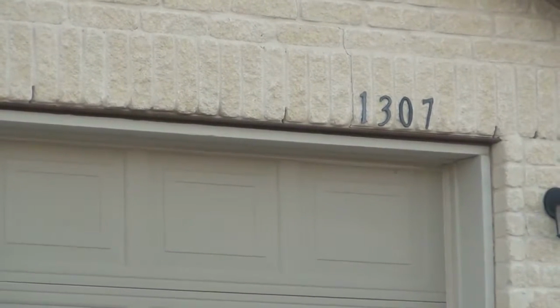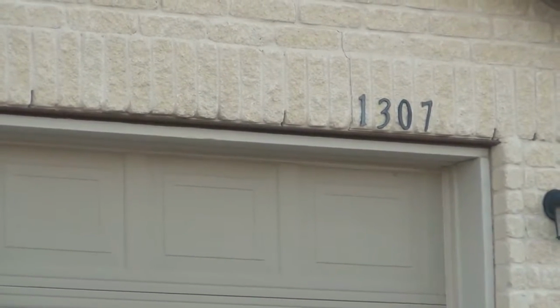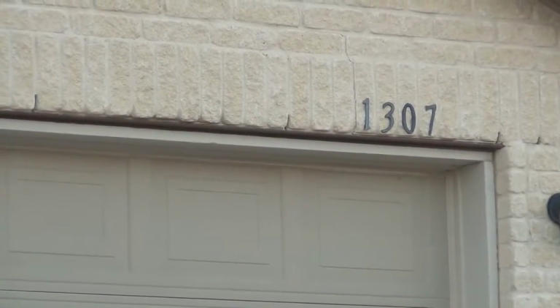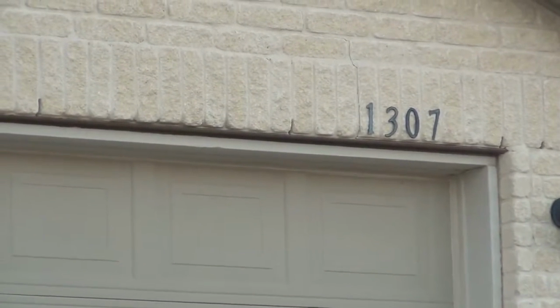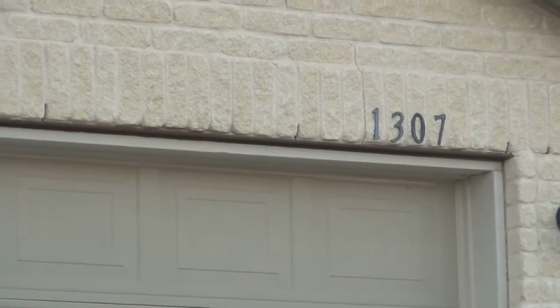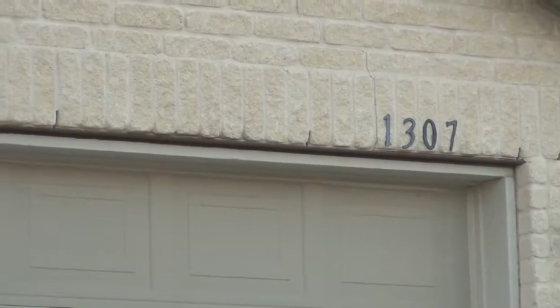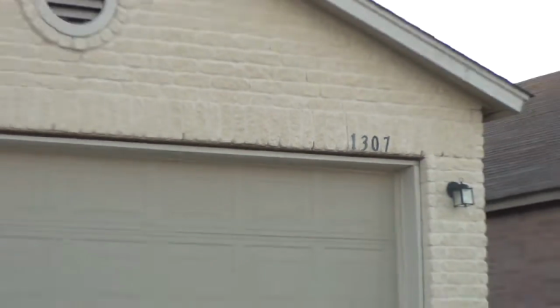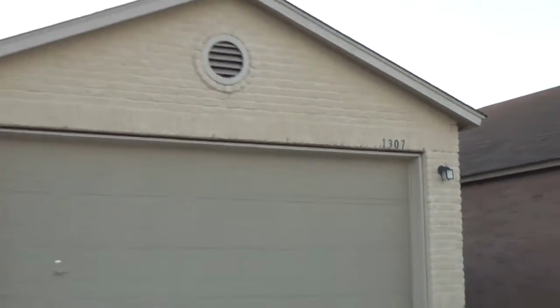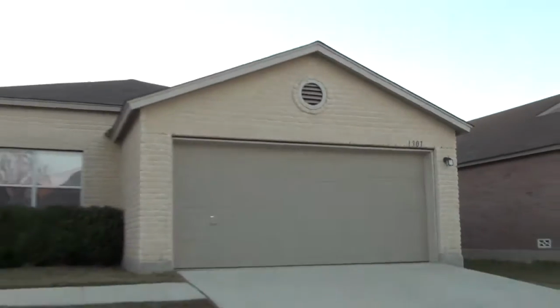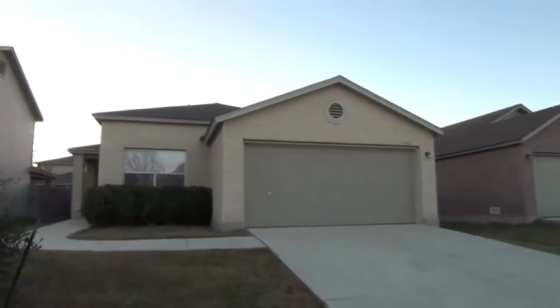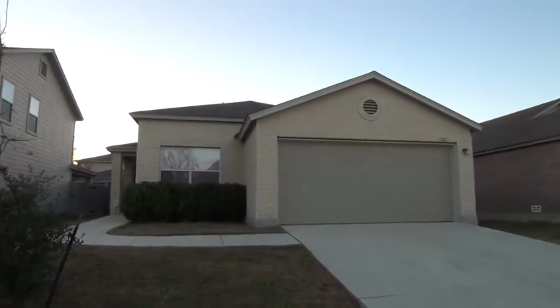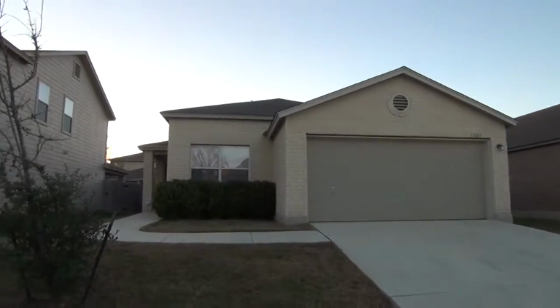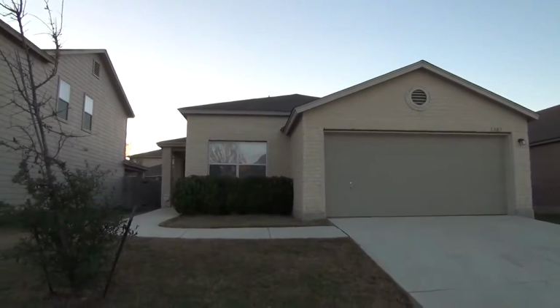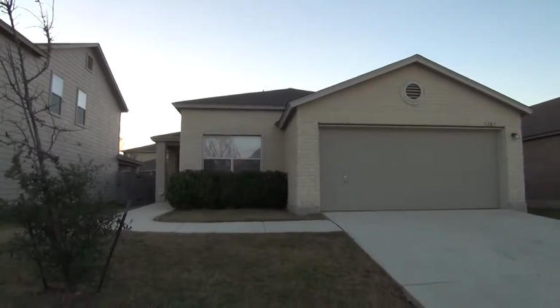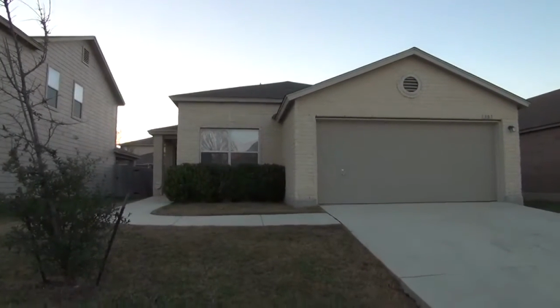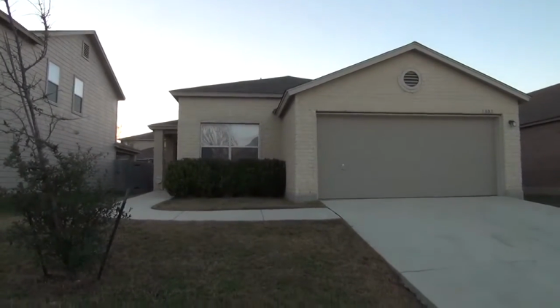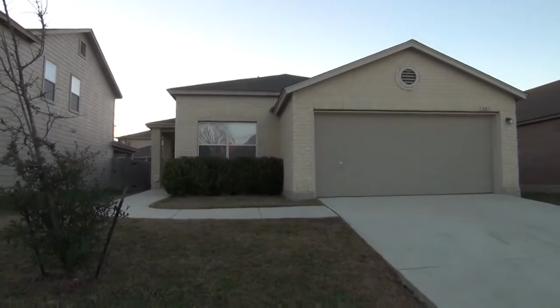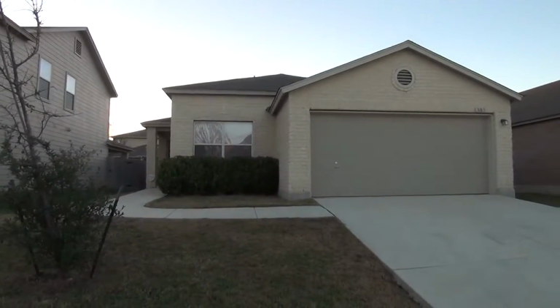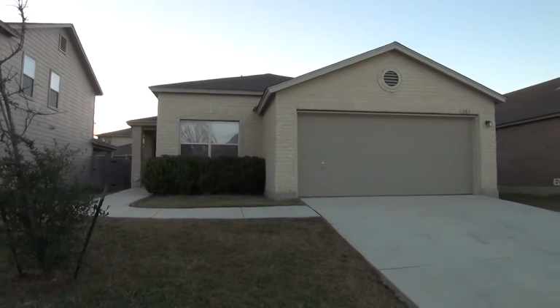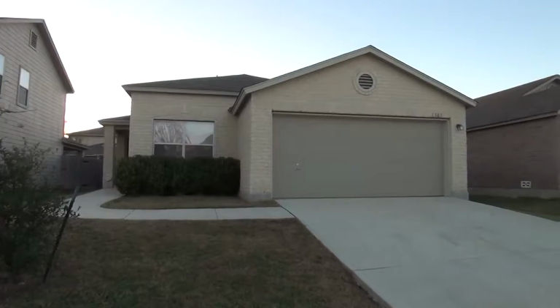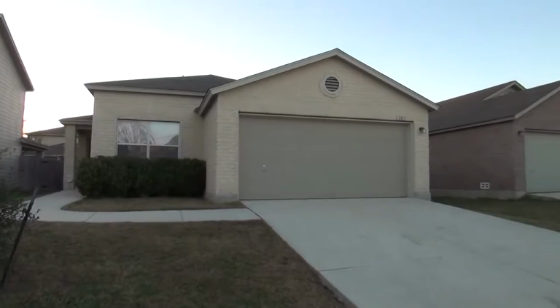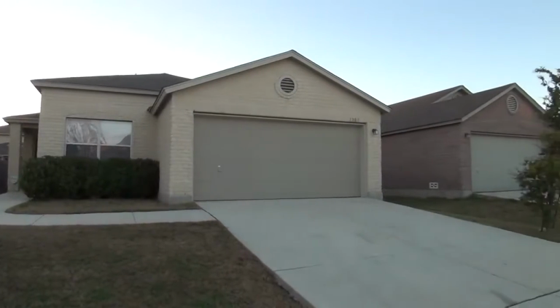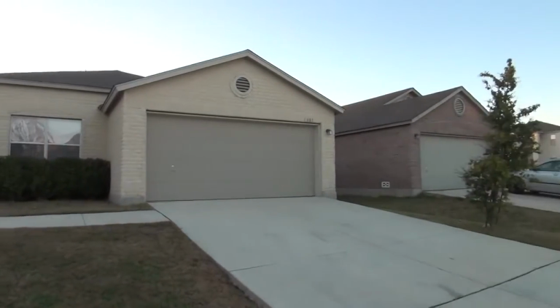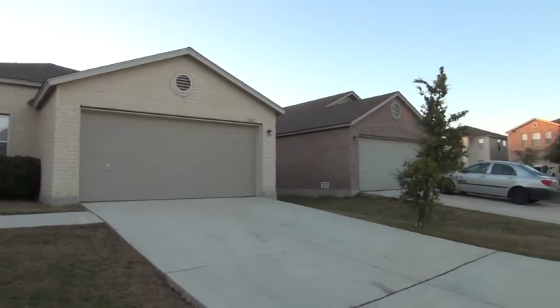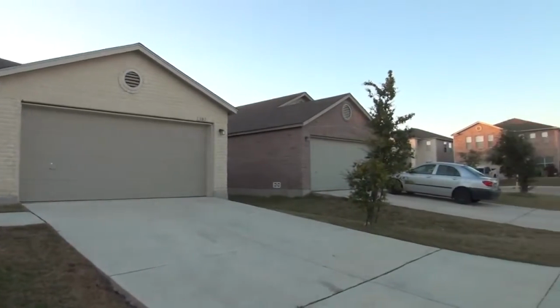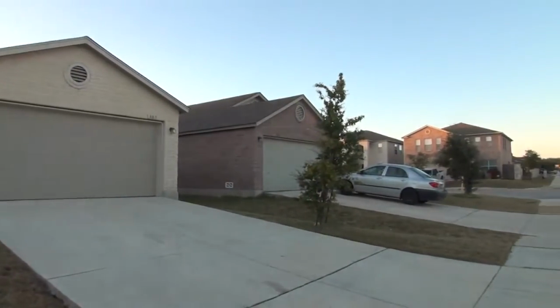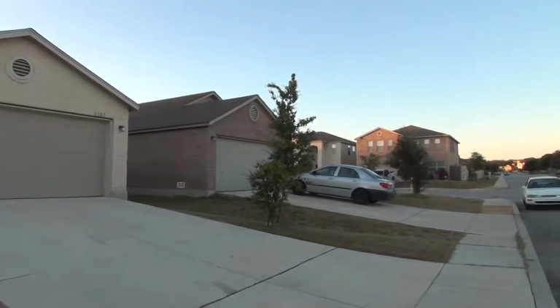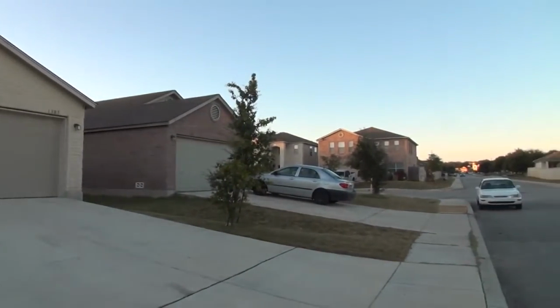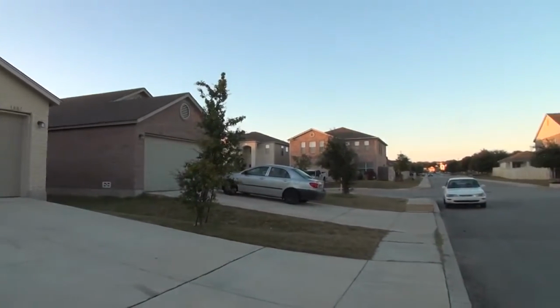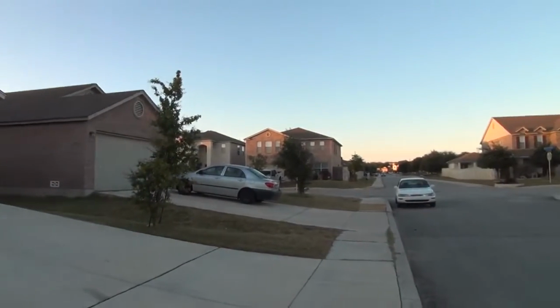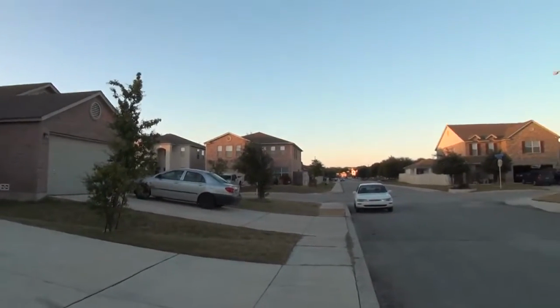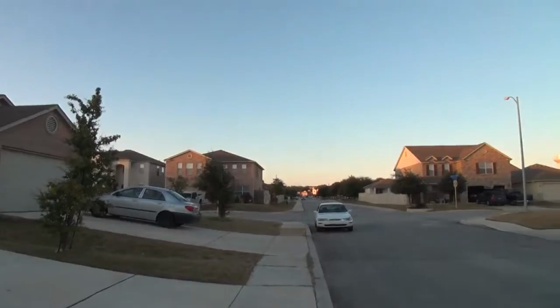I'm at the house at 1307 Sundance Fall in the Sundance Trails subdivision. I'm going to give you a 360 of the neighborhood here. This house is just about two blocks away from the community pool and playground.